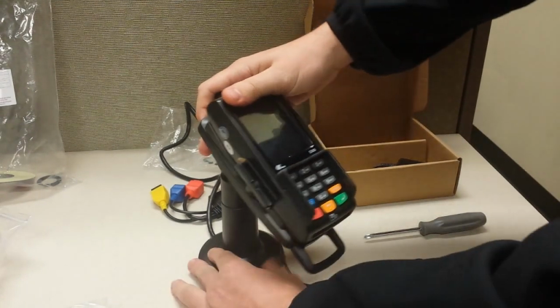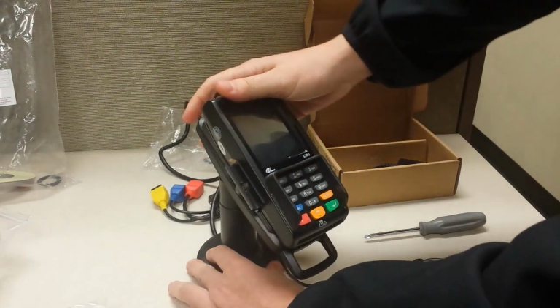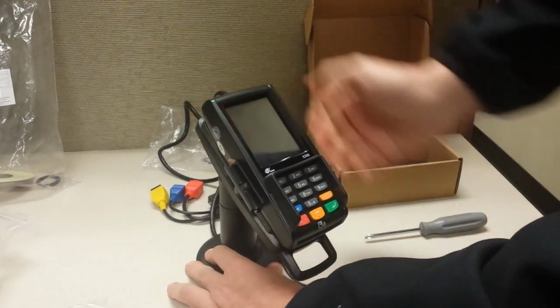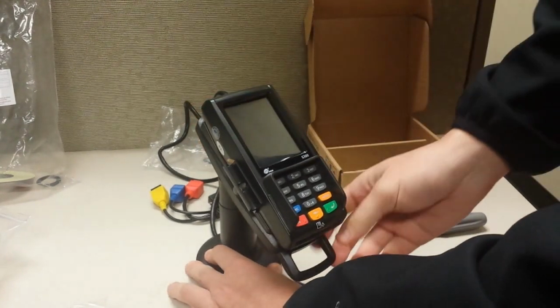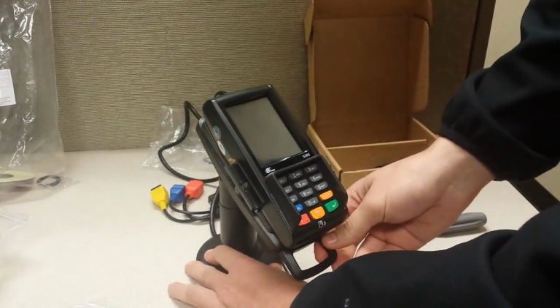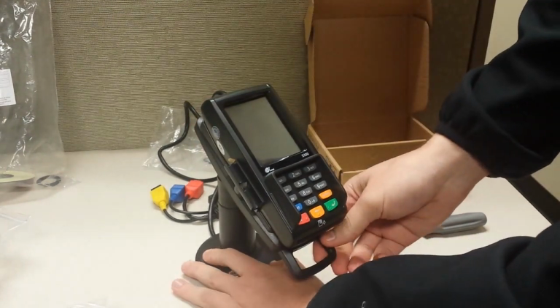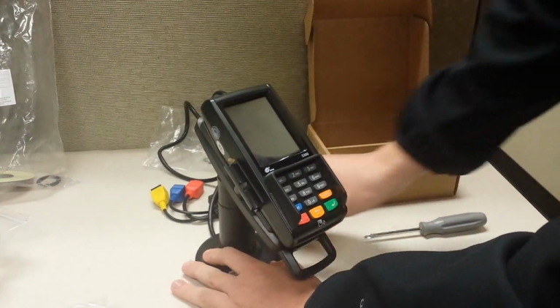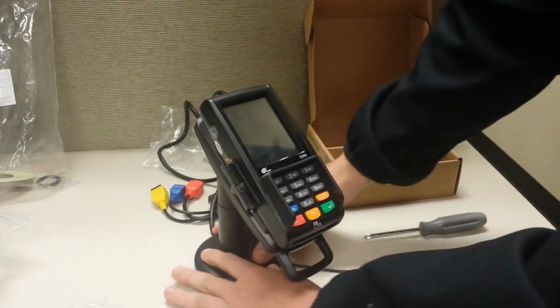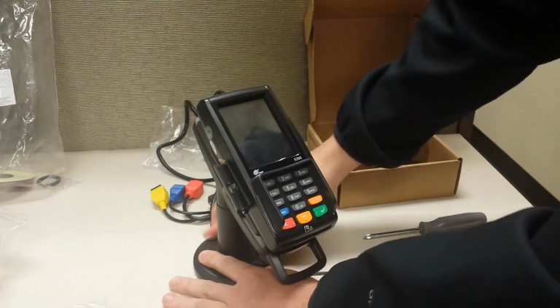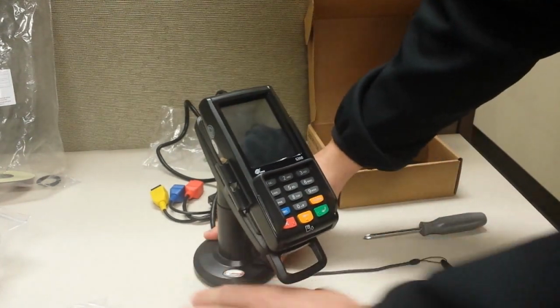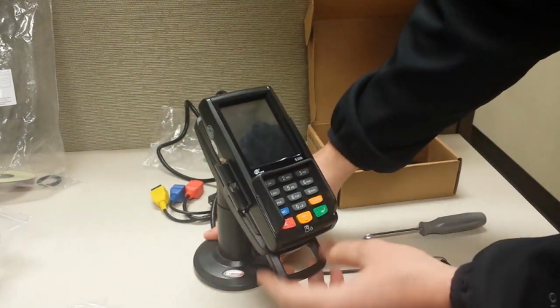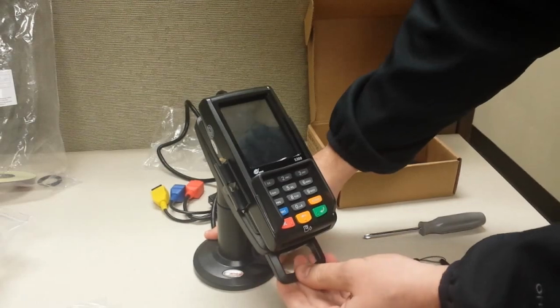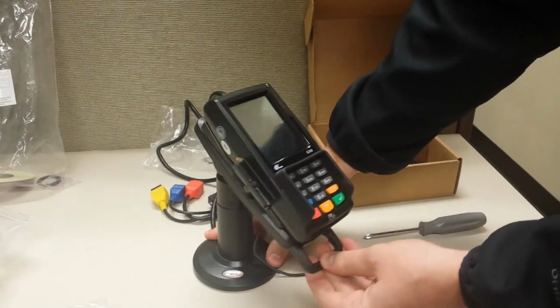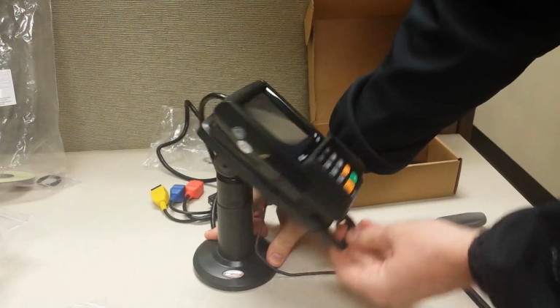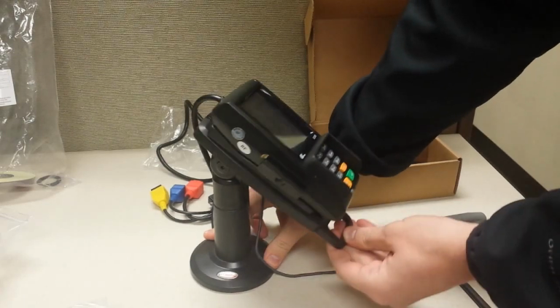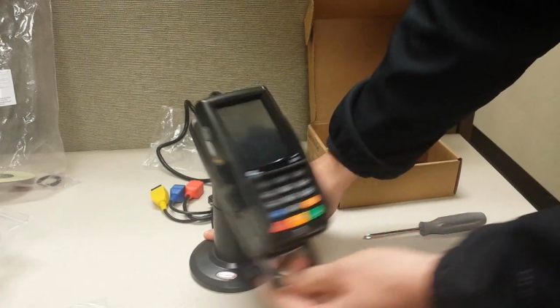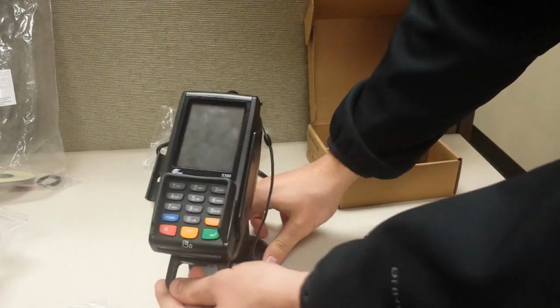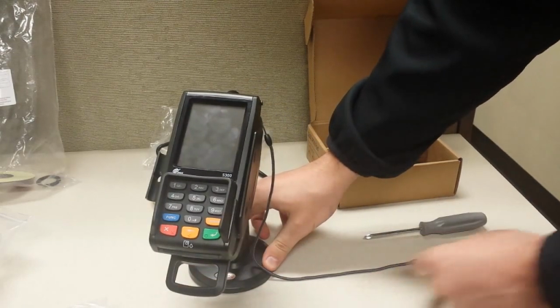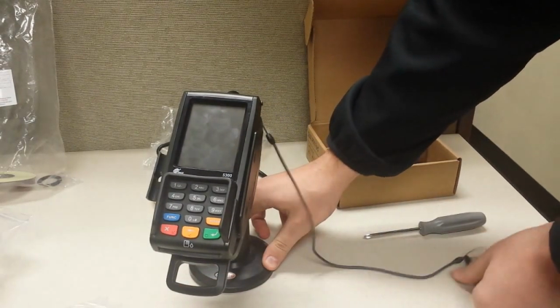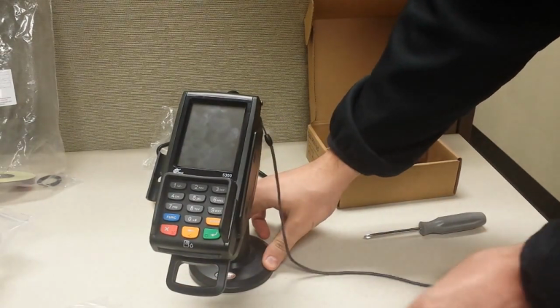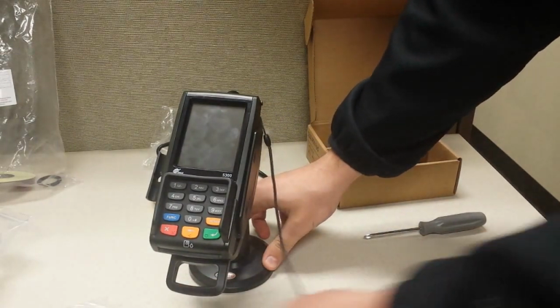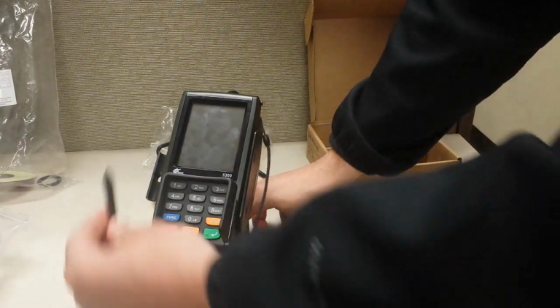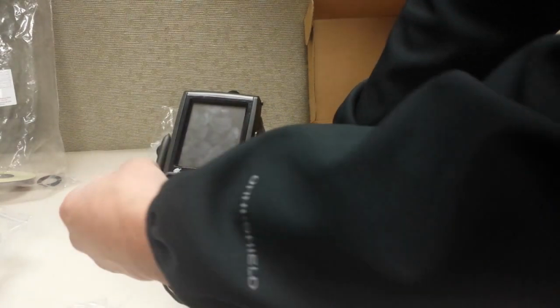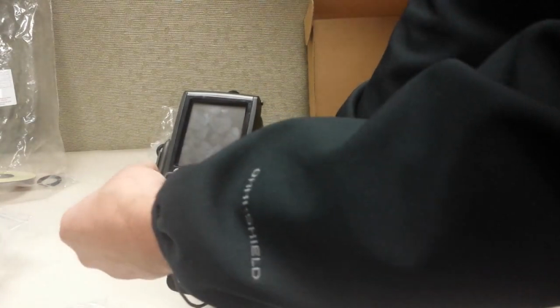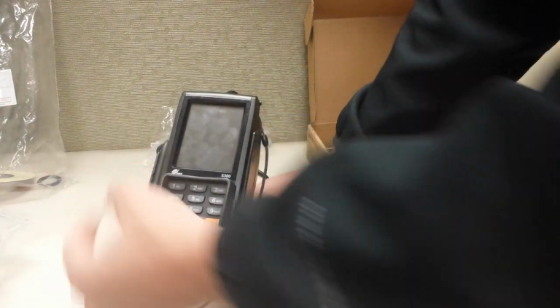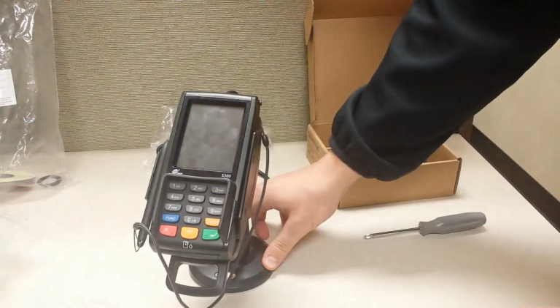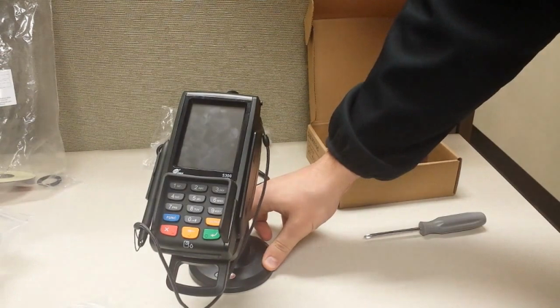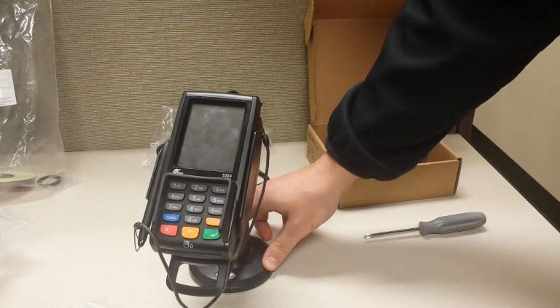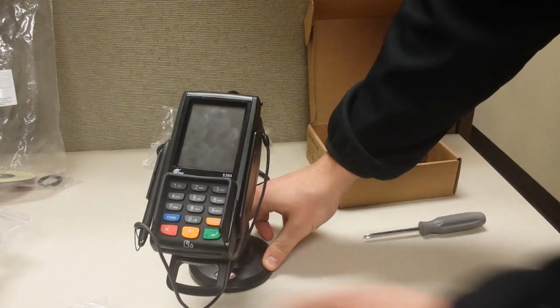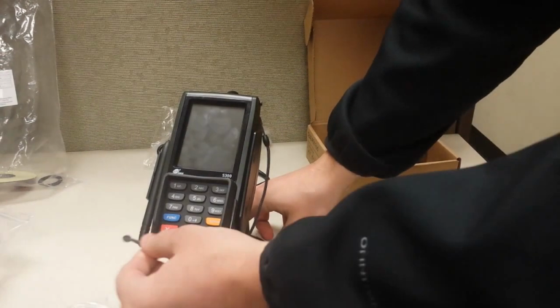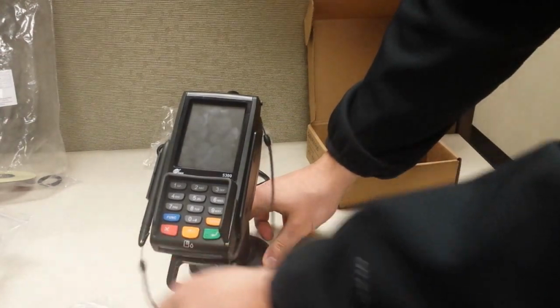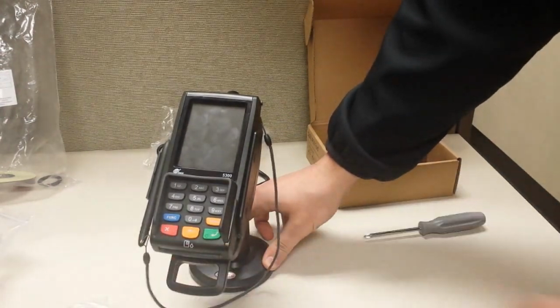The other option is you can actually push this cable through the table to hide the cable that way — it looks a little nicer, but there is definitely a little more work involved on that one. And there you go — it's all set up with your stylus attached and everything.